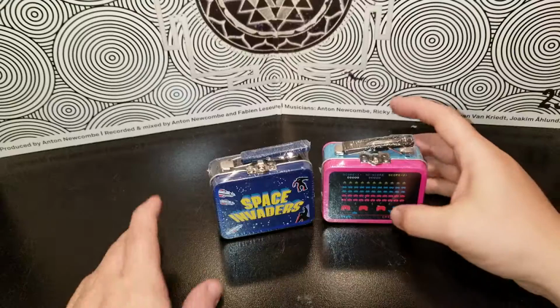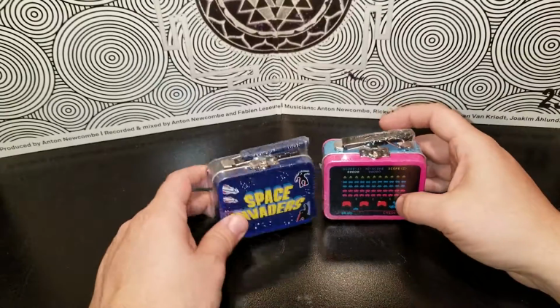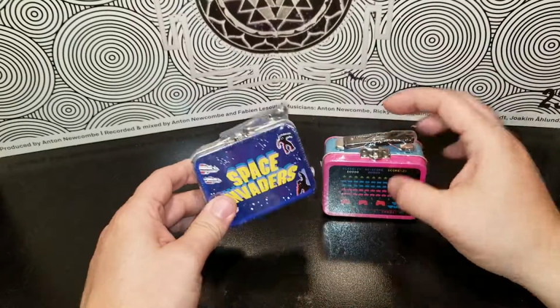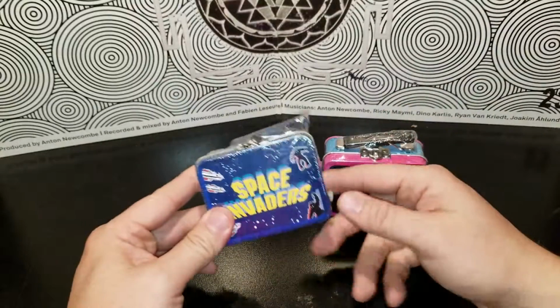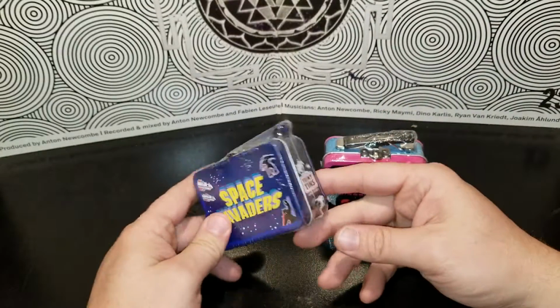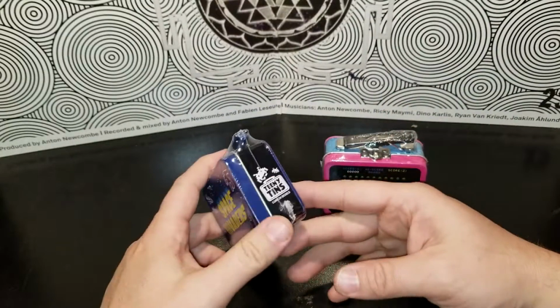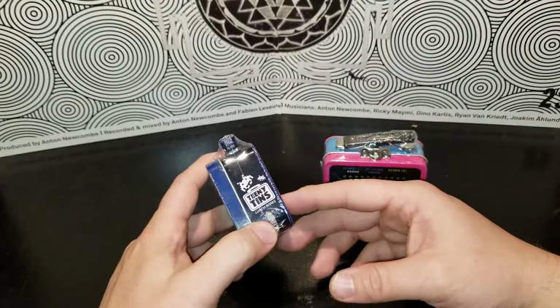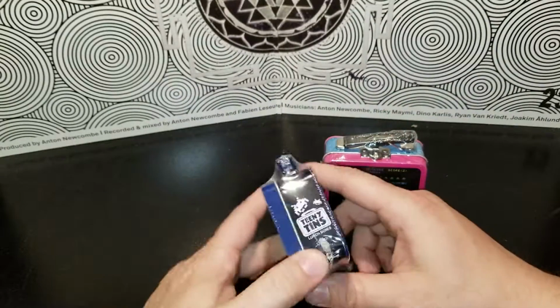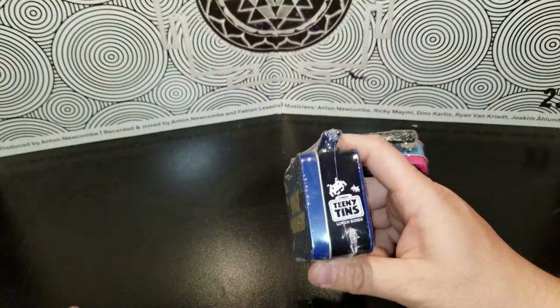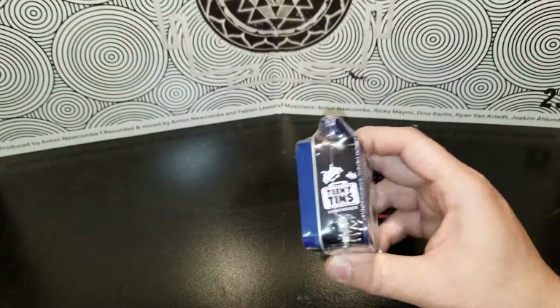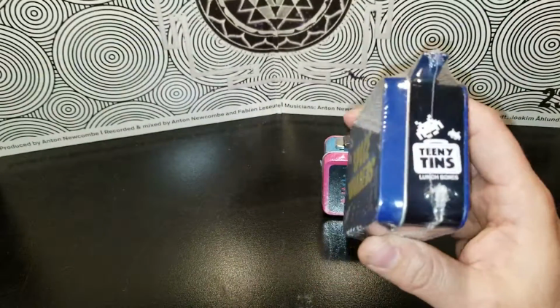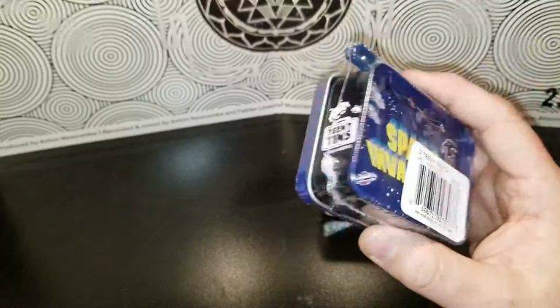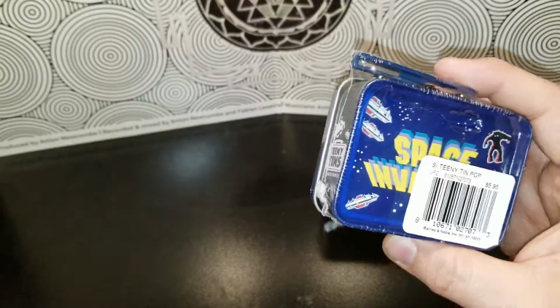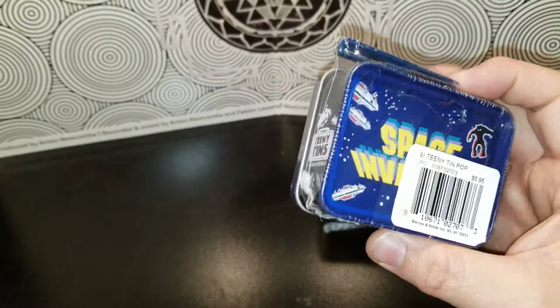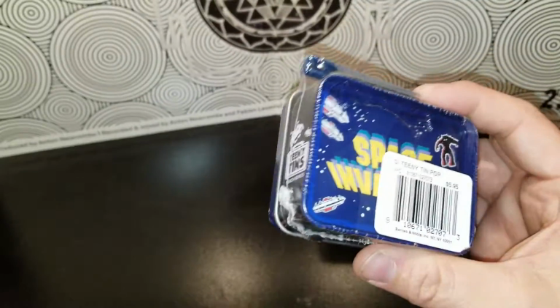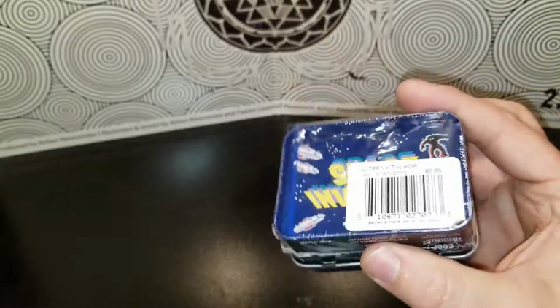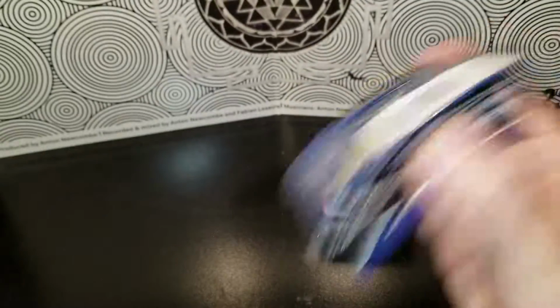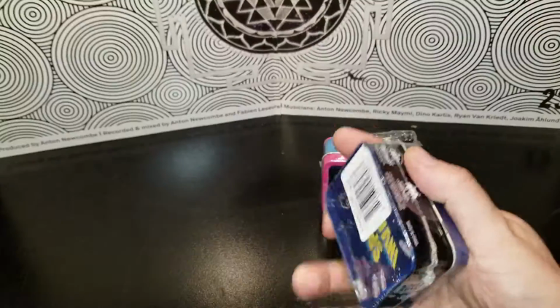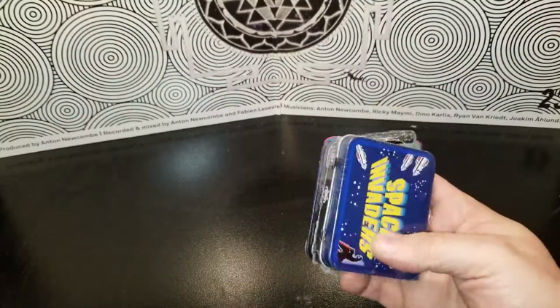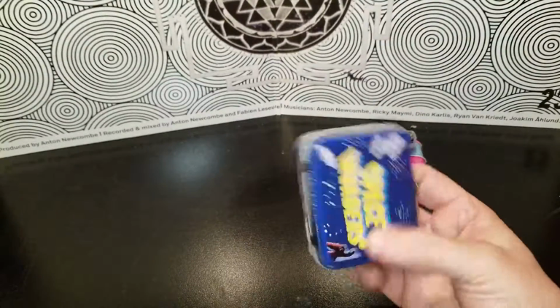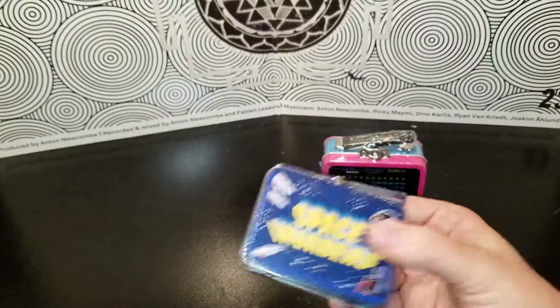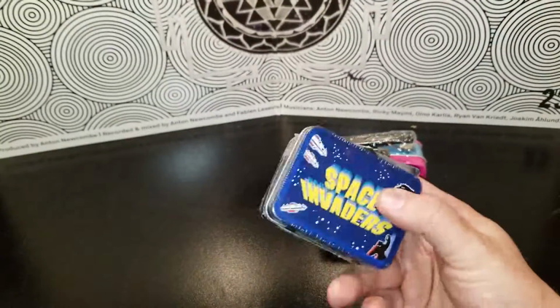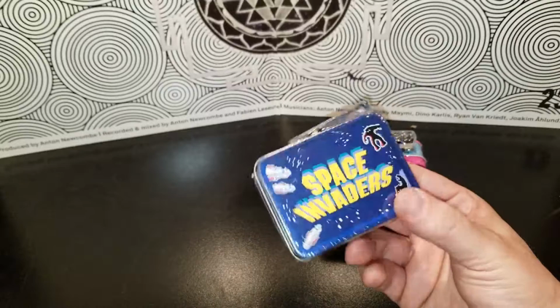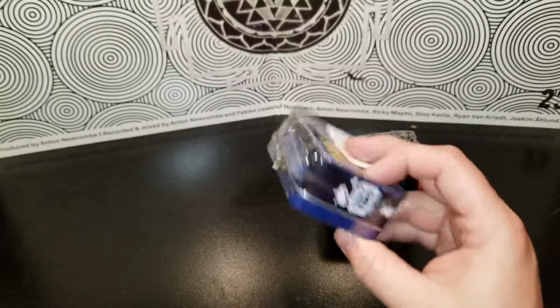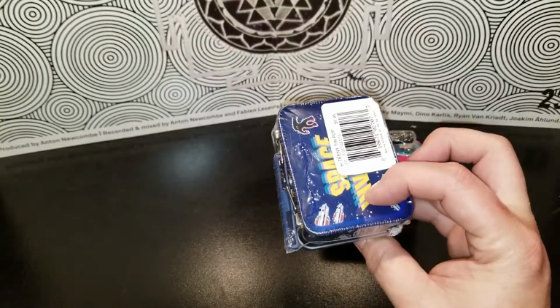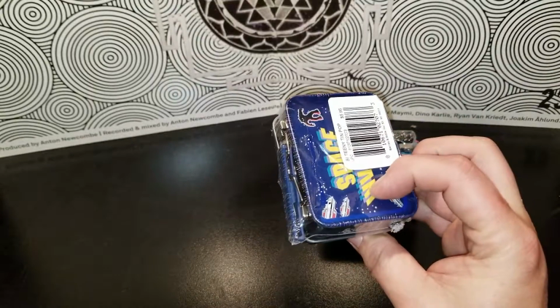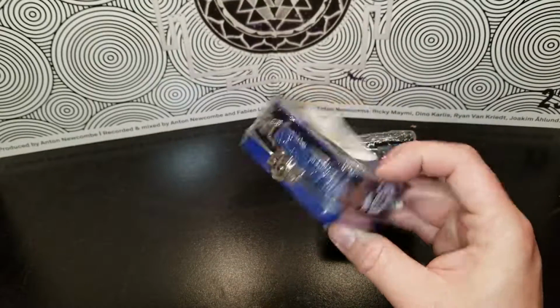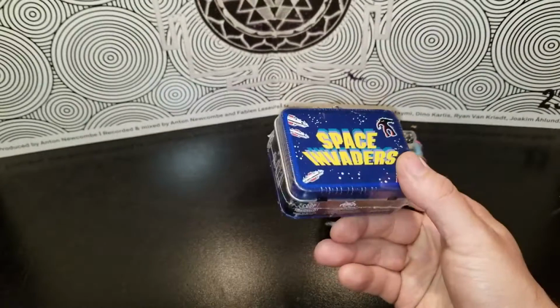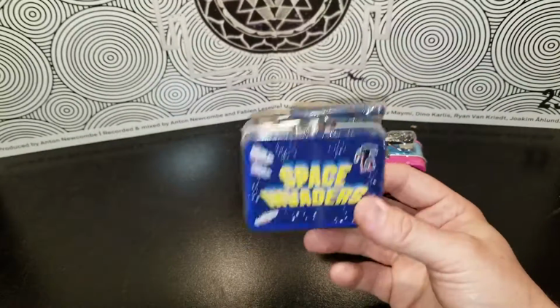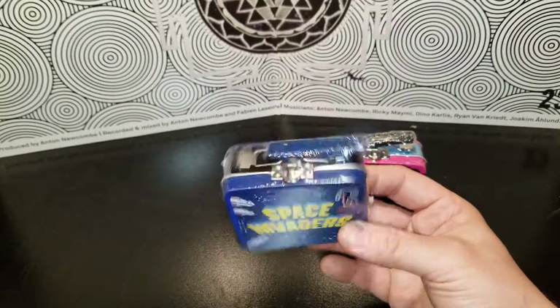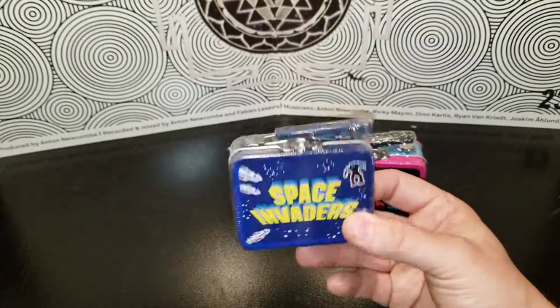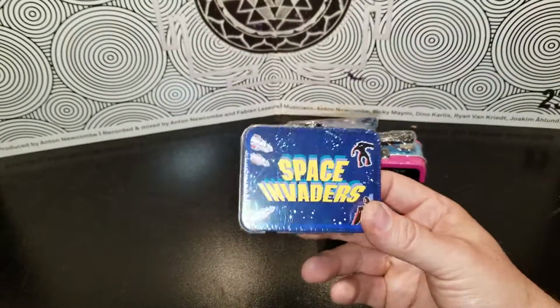Hi guys, I'm back. This is Green Star — these are Tiny Tins Lunchbox Series. I don't know if this is just a lunchbox or if there's actually something inside. They were on super clearance at Barnes & Noble.